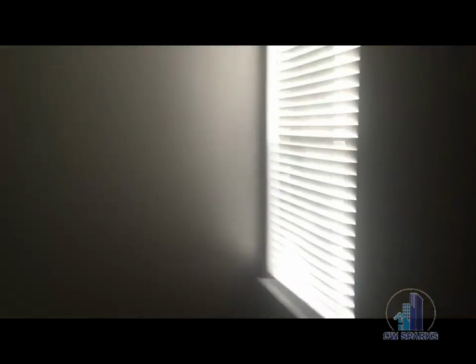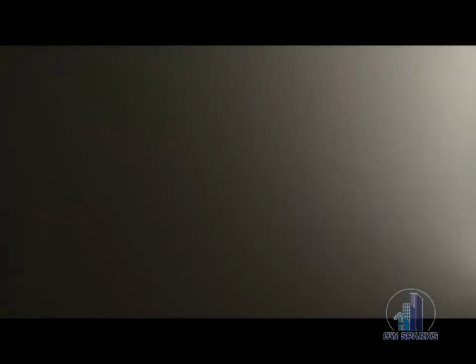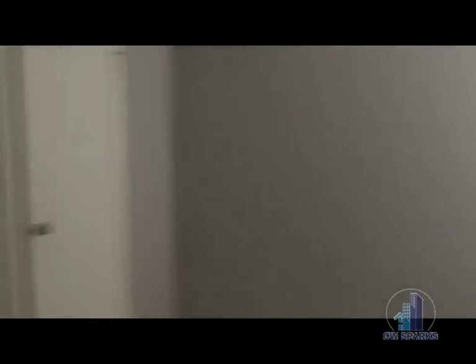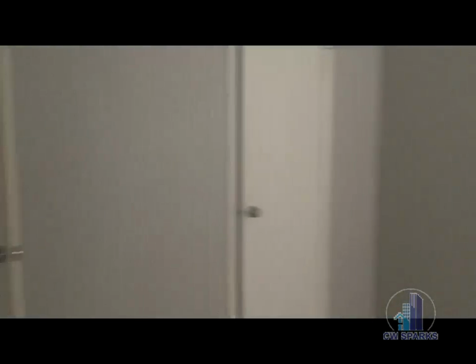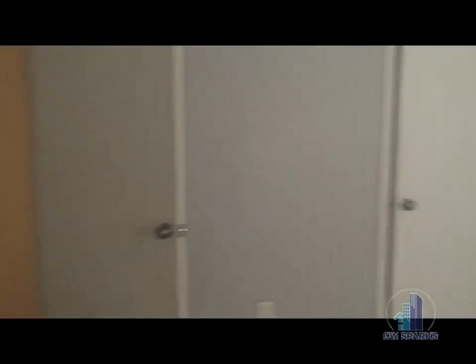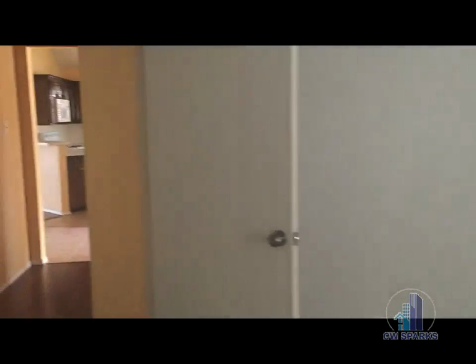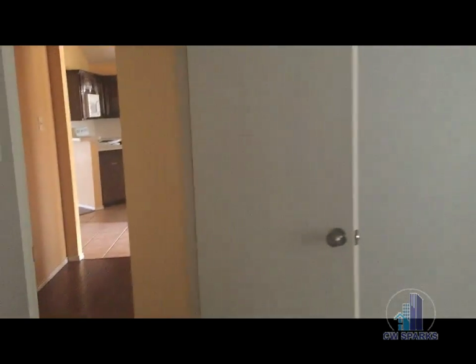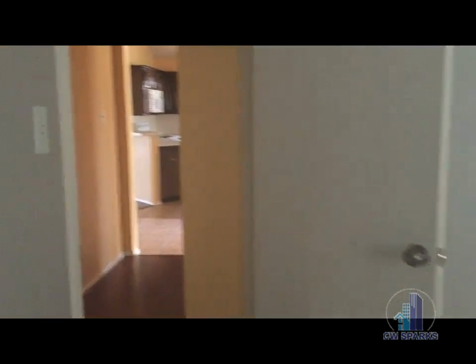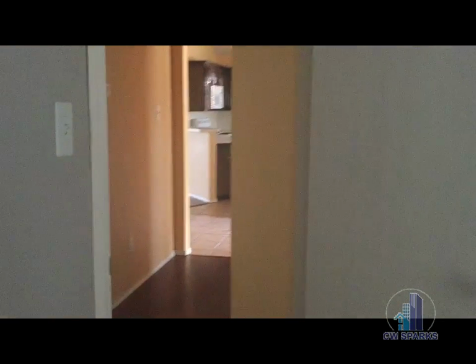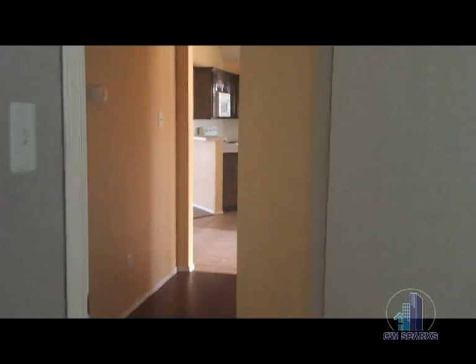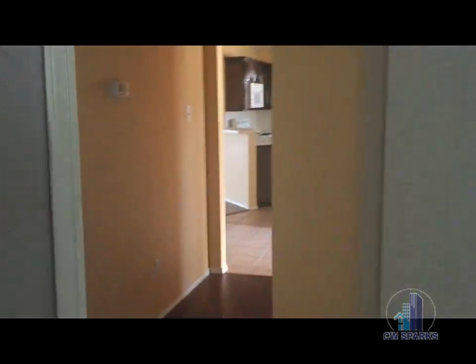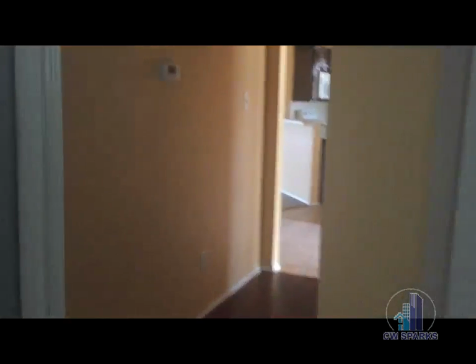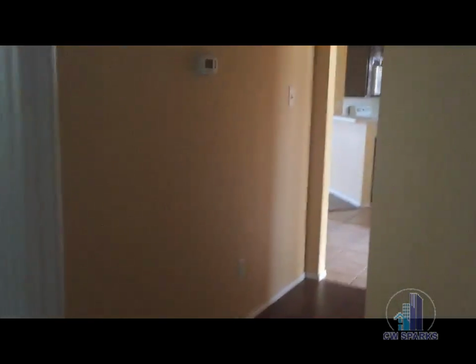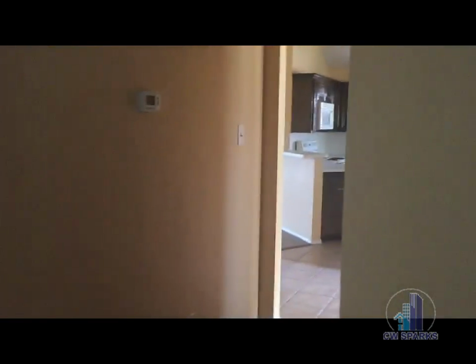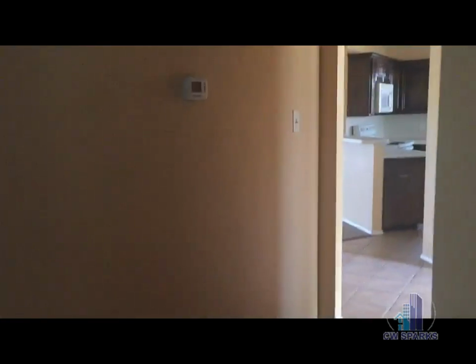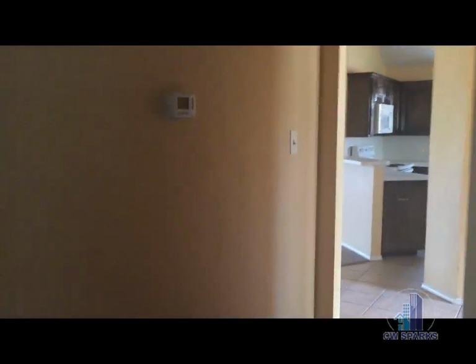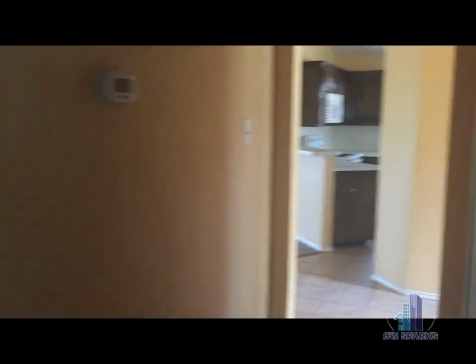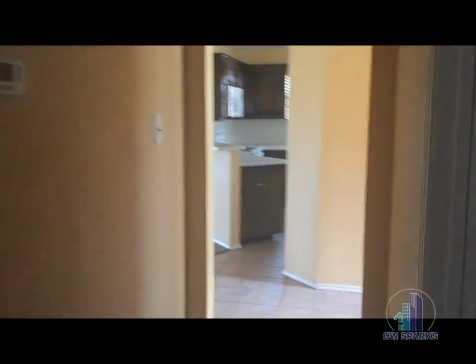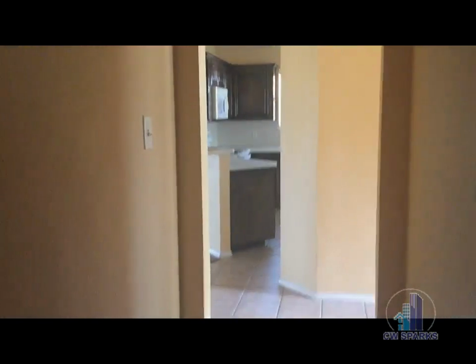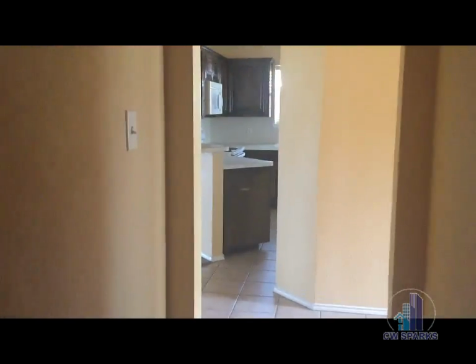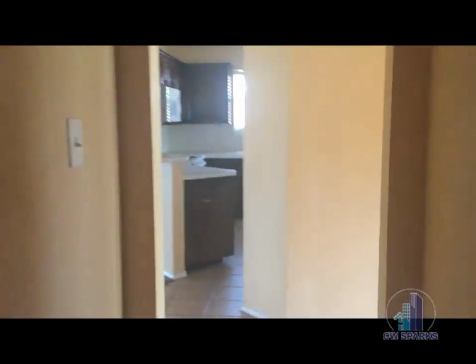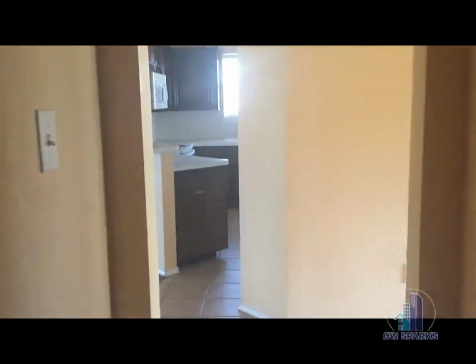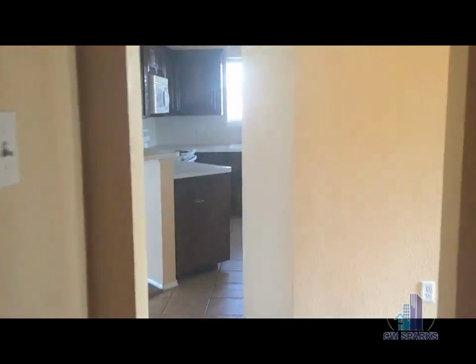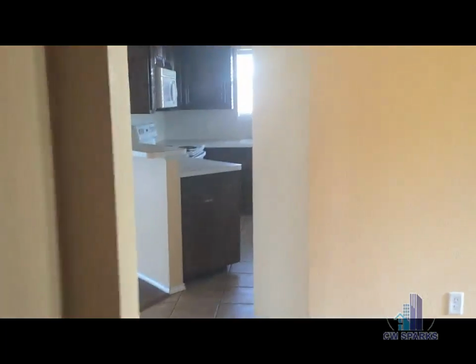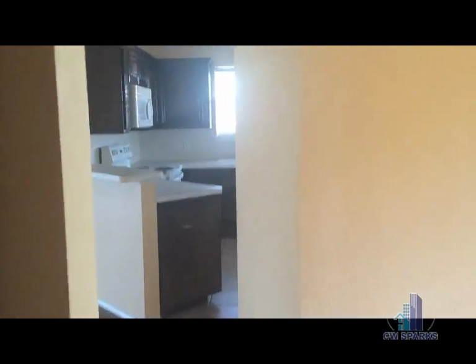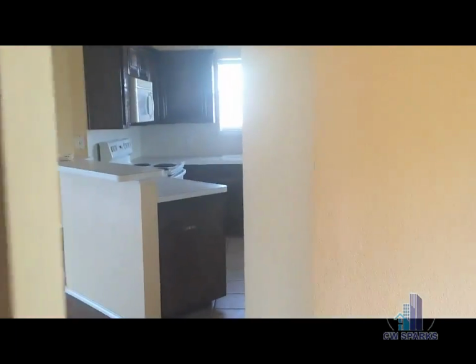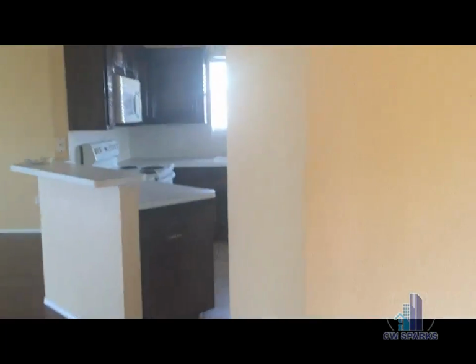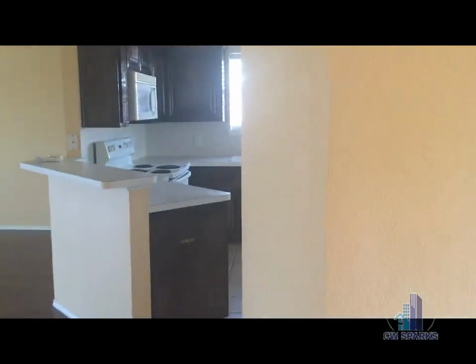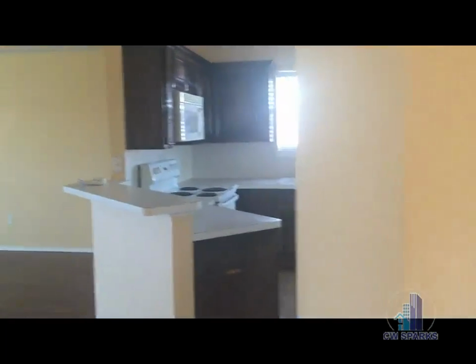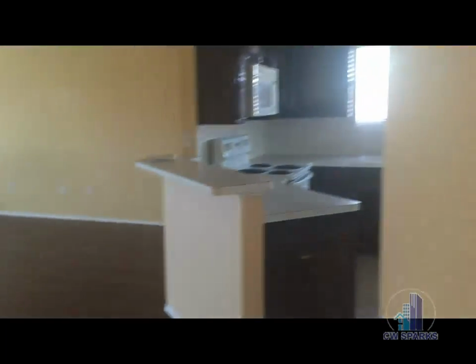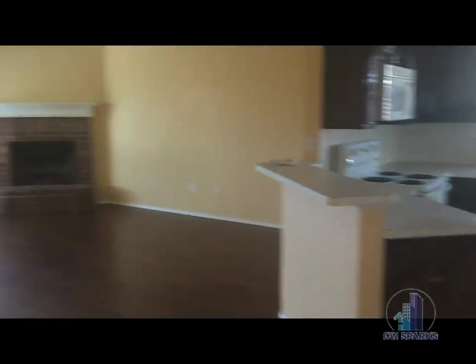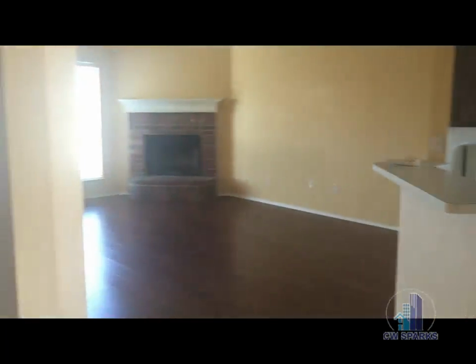Again, this is 3513 Princess Victoria in Fort Worth. If you have any questions, please call us at 214-948-3192 or visit us online at cwsparks.com. Thank you!